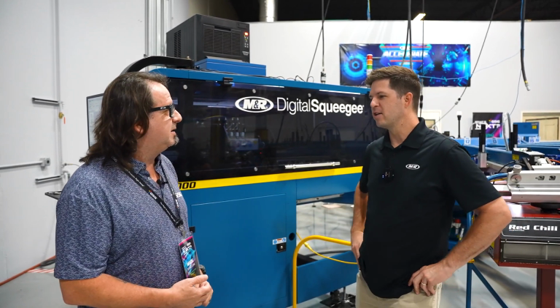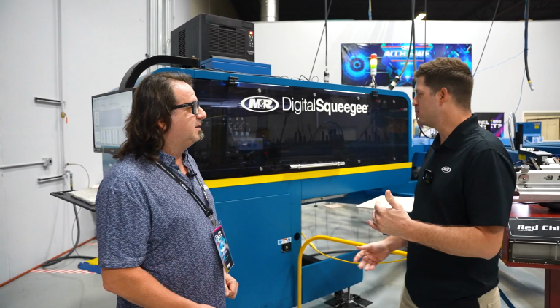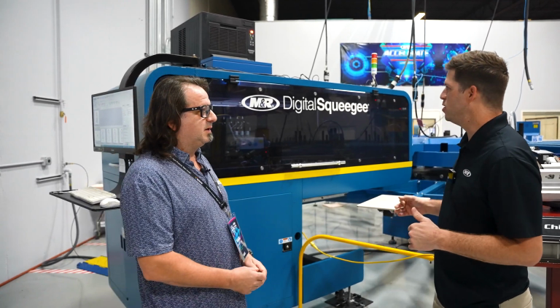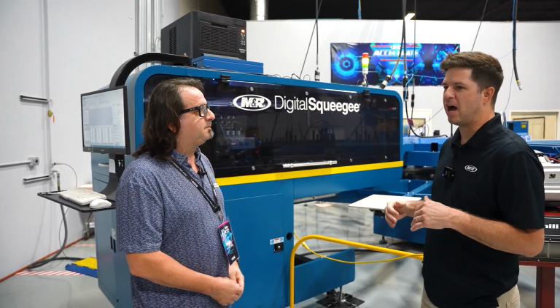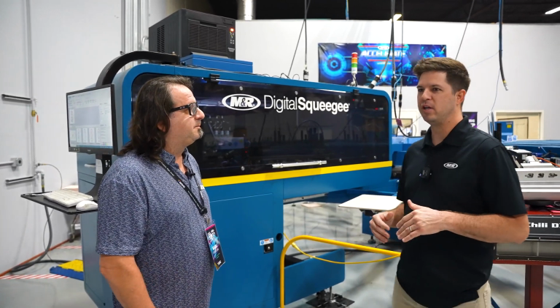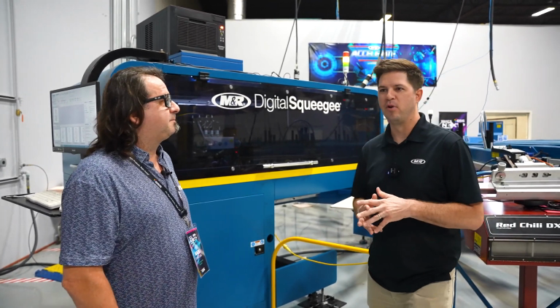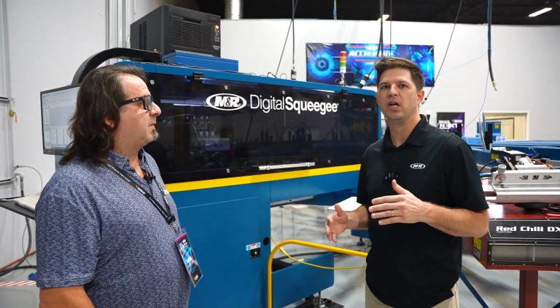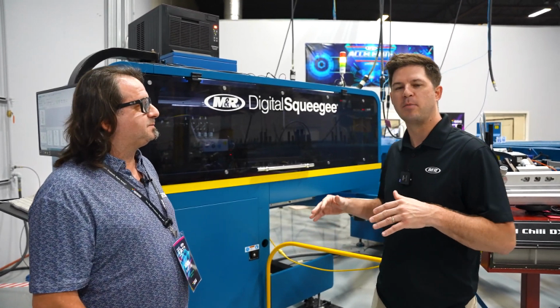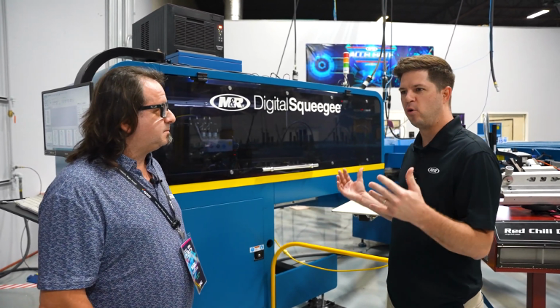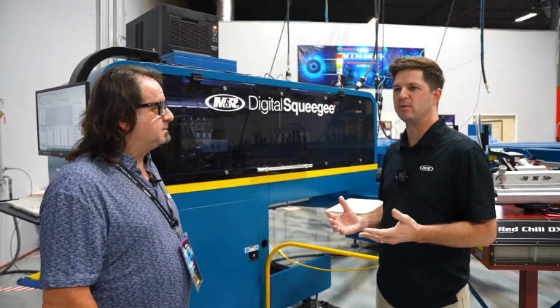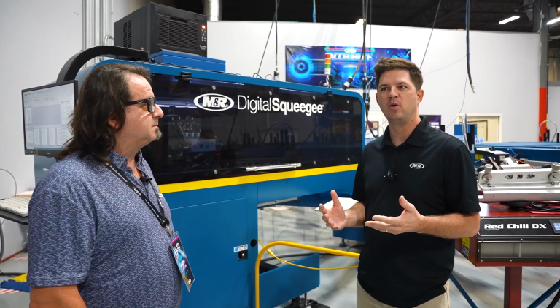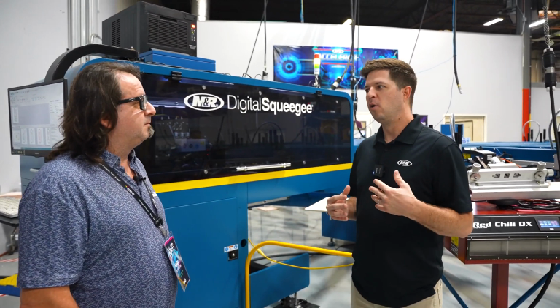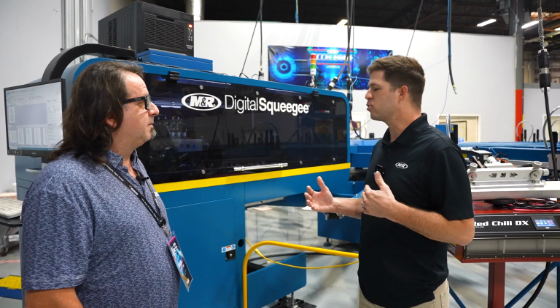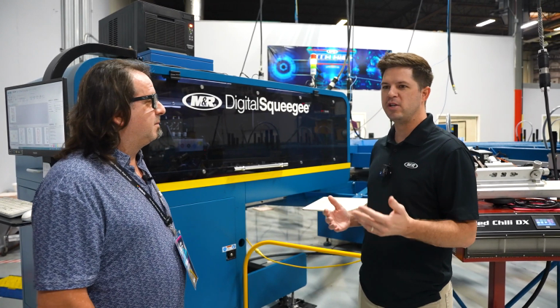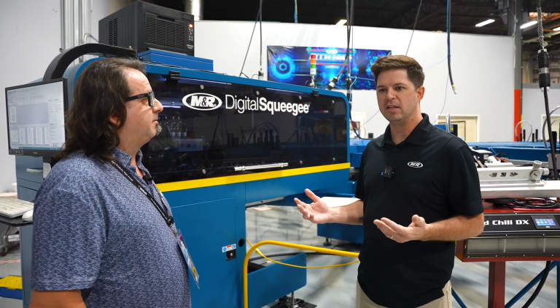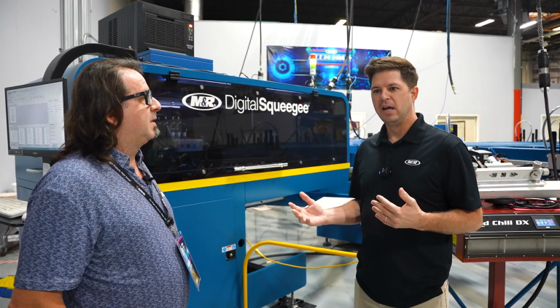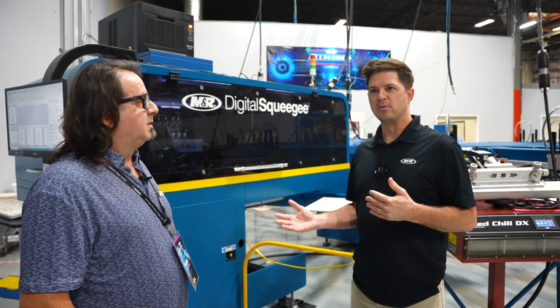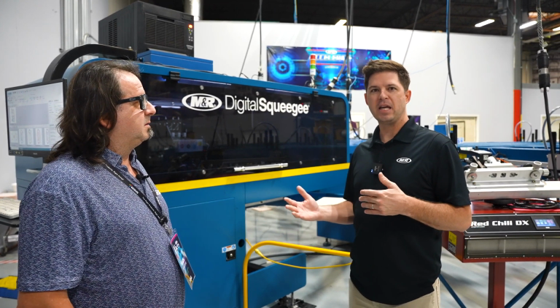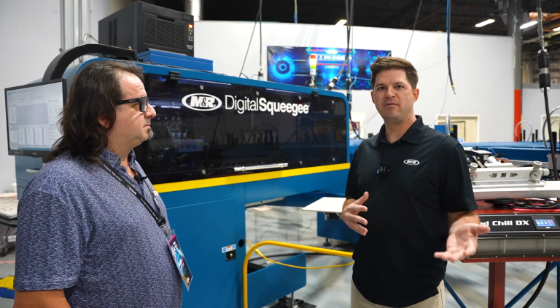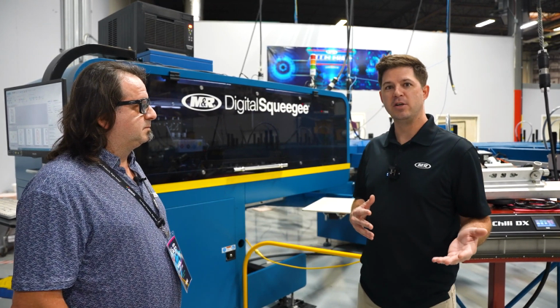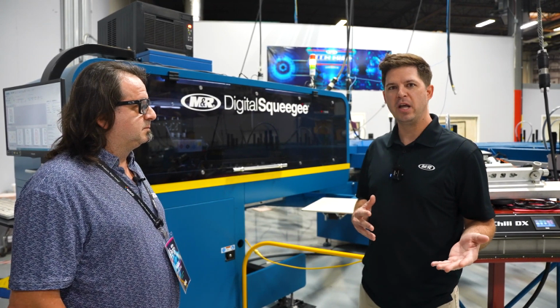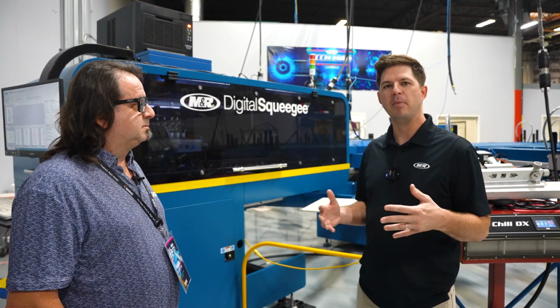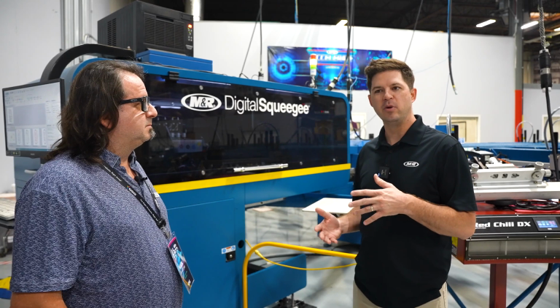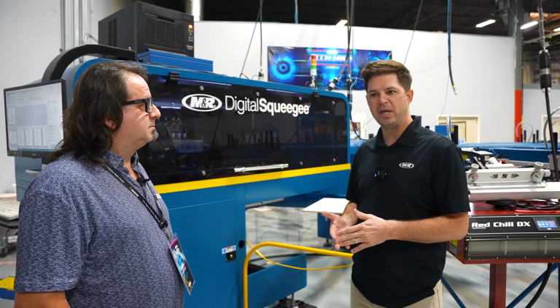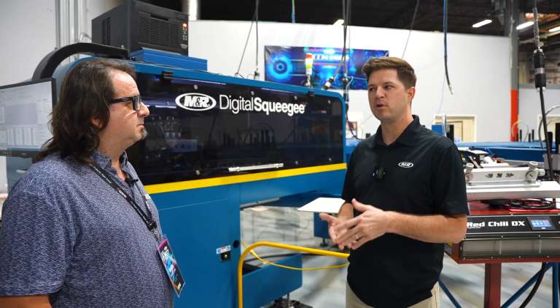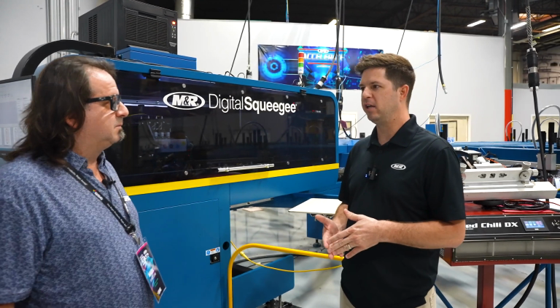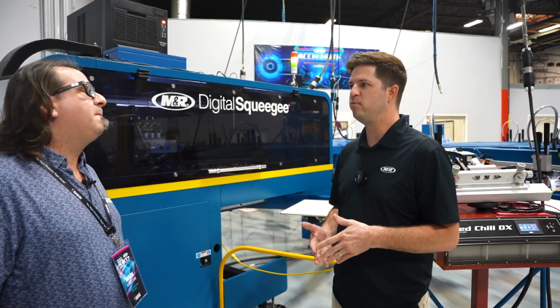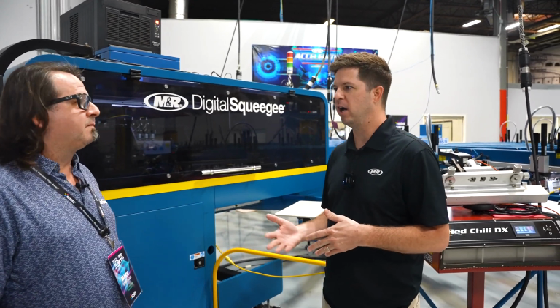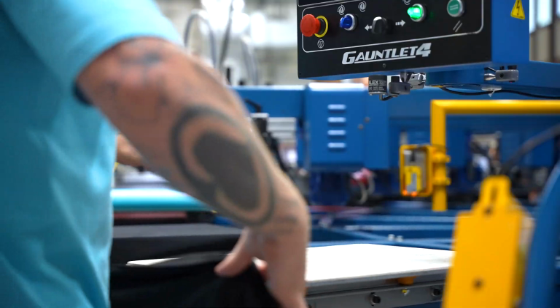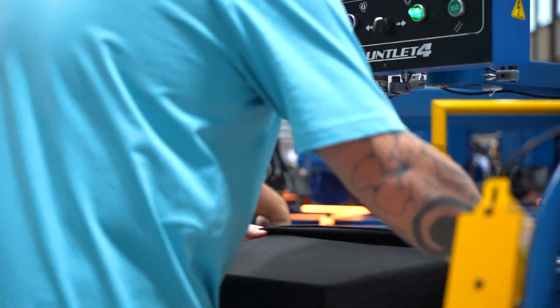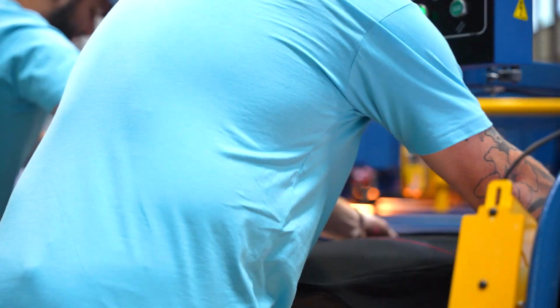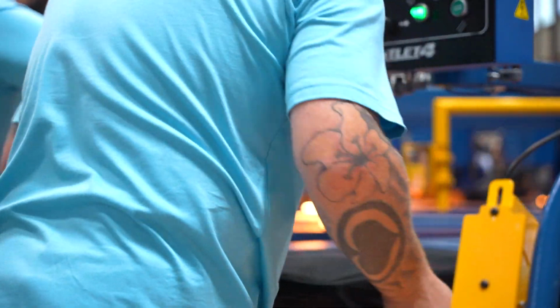So the Digital Squeegee is a hybrid printing unit — it's part of a whole system. What it does is take the benefits of digital printing and combine them with the speed and versatility of screen printing. The easiest way to explain it is, think about a ten-color job.